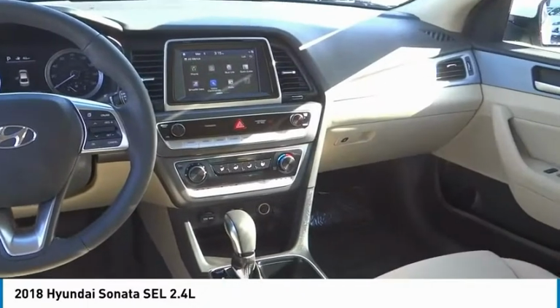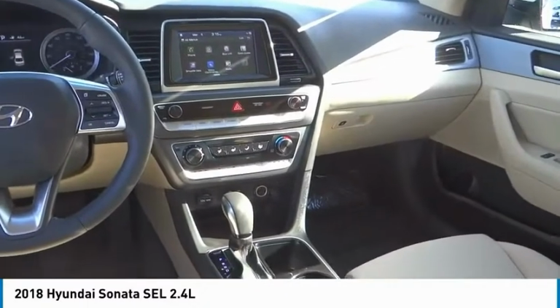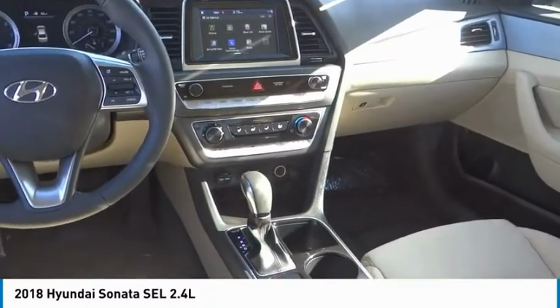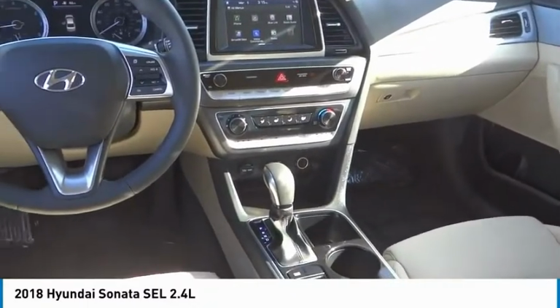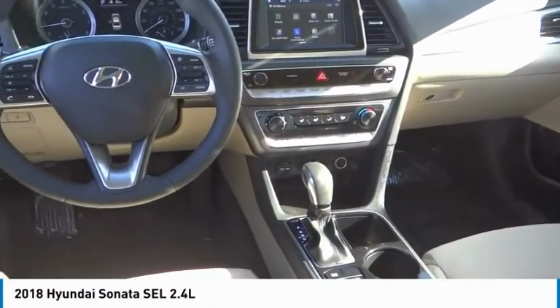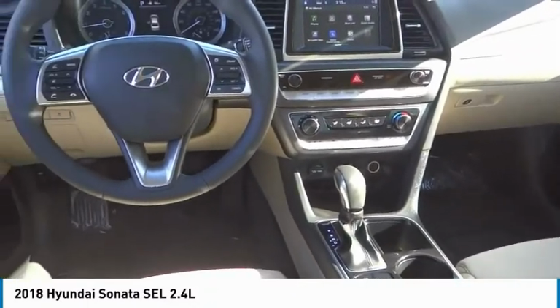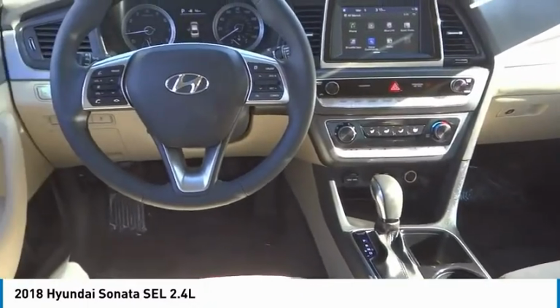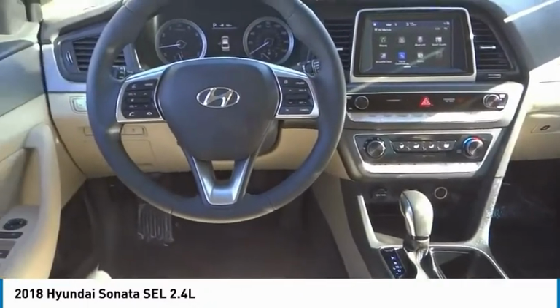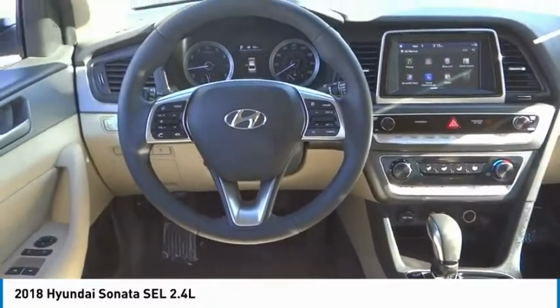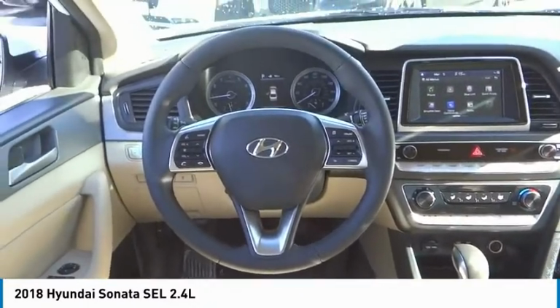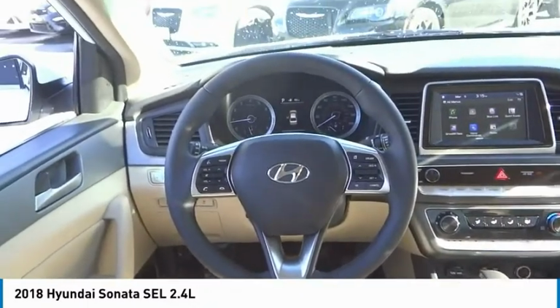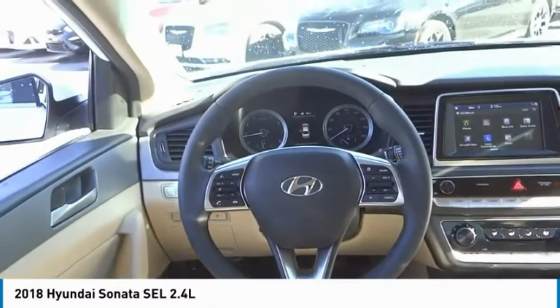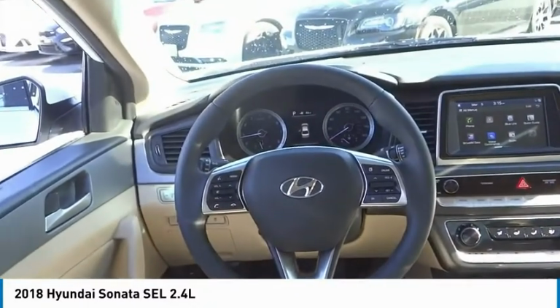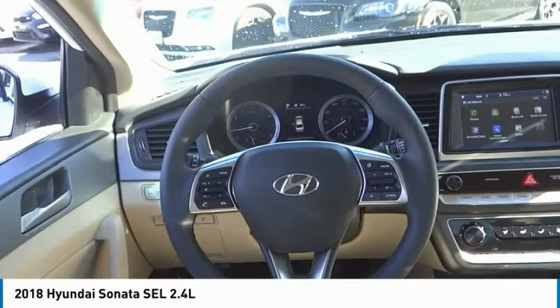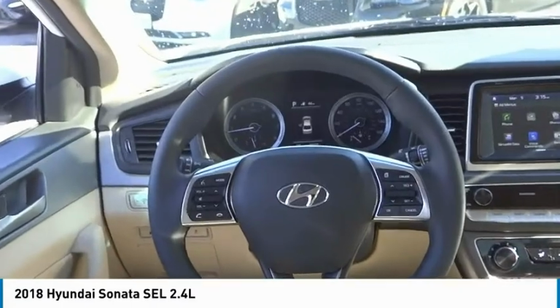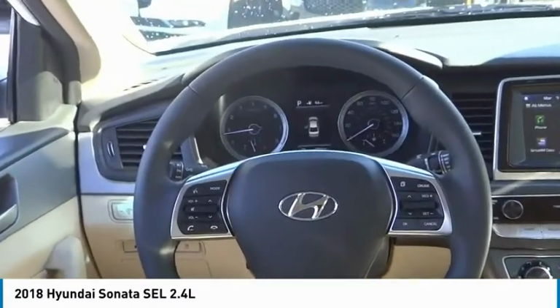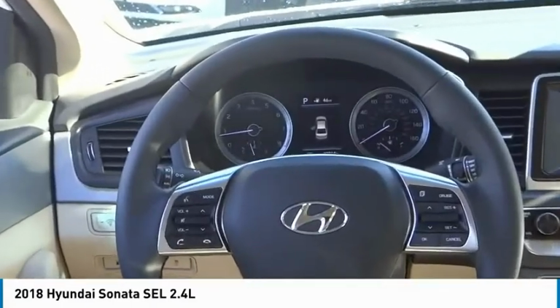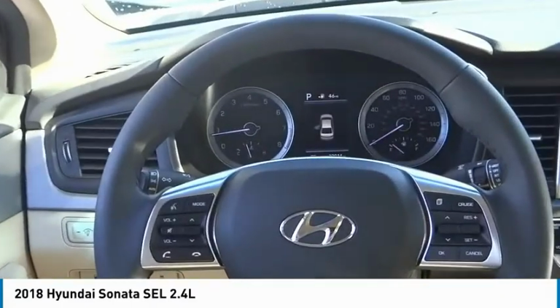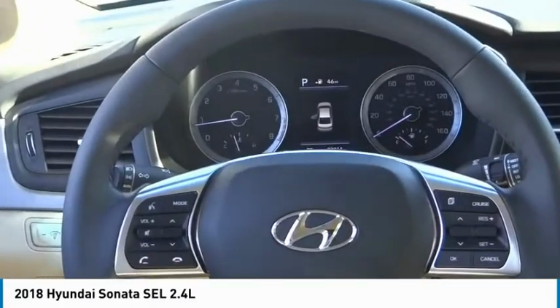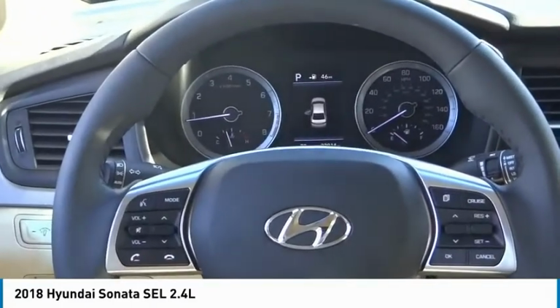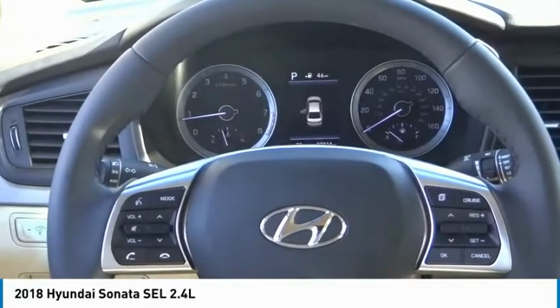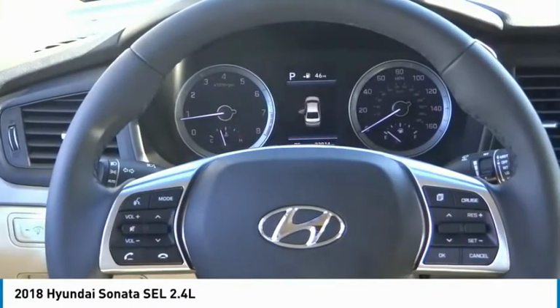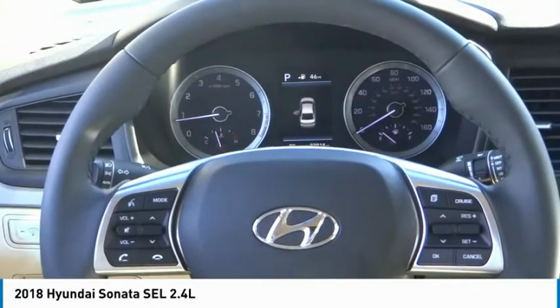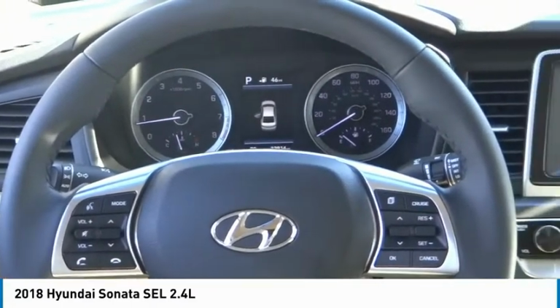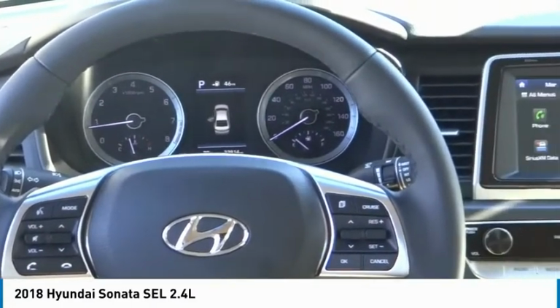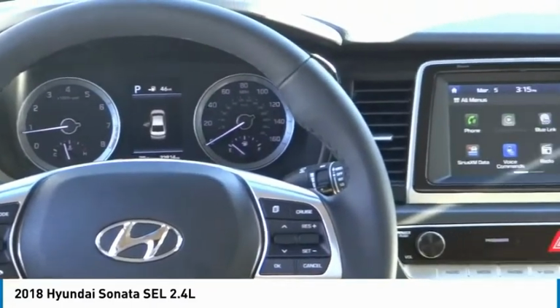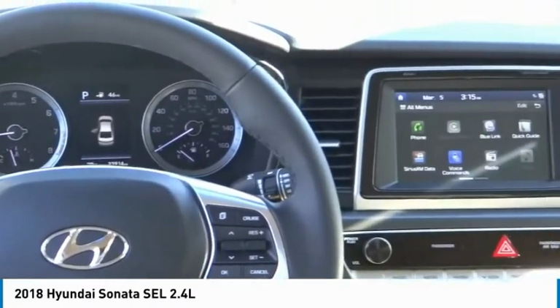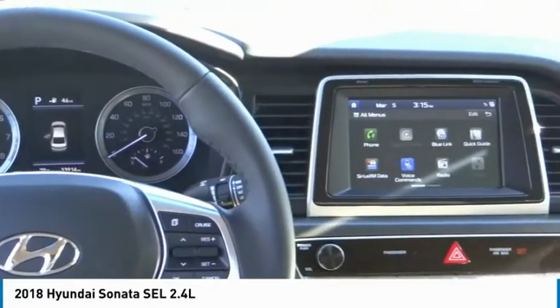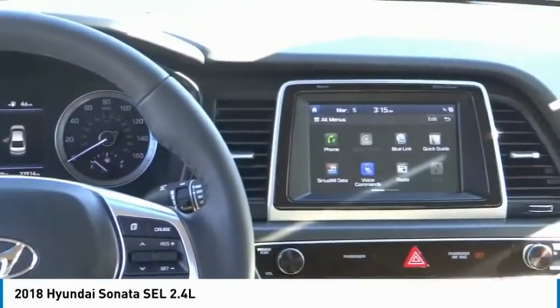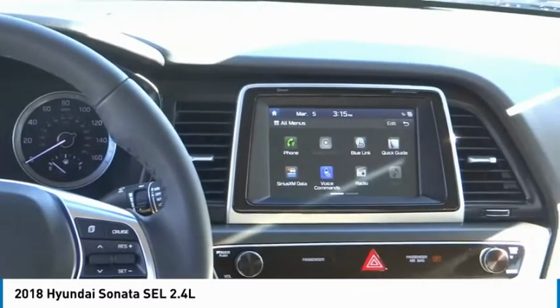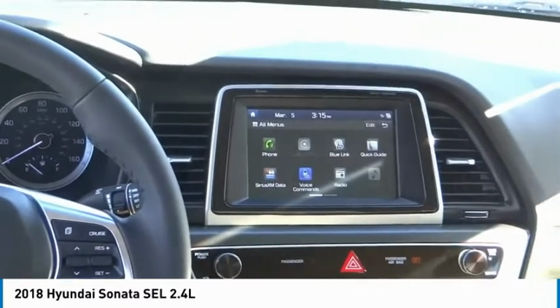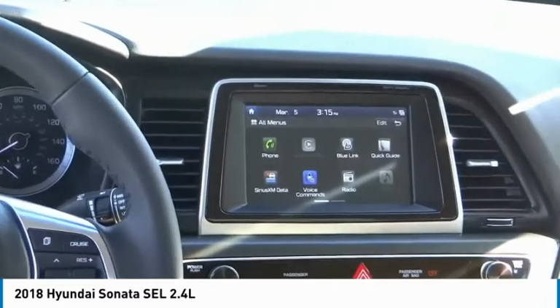Rear window defroster, heated front seats. If affordable style and reliability are what you're looking for, this vehicle couldn't be more perfect. Drive it today.